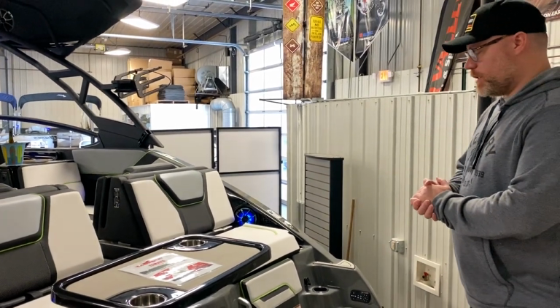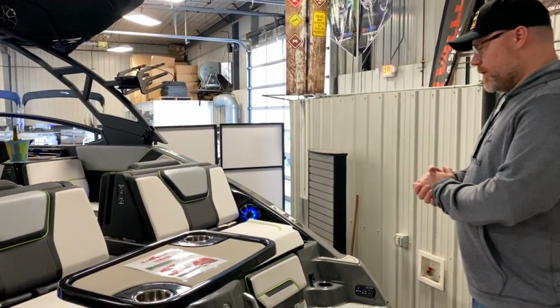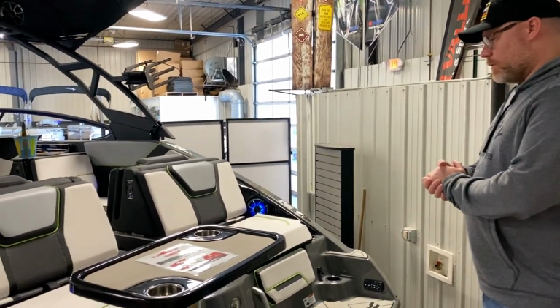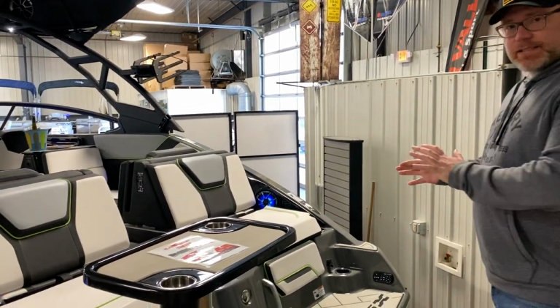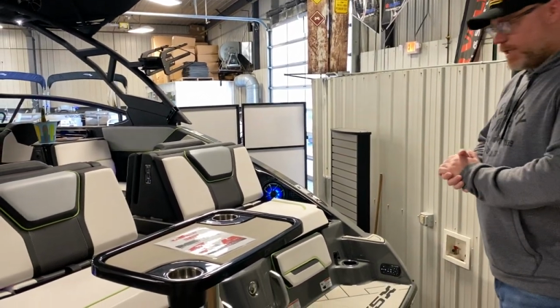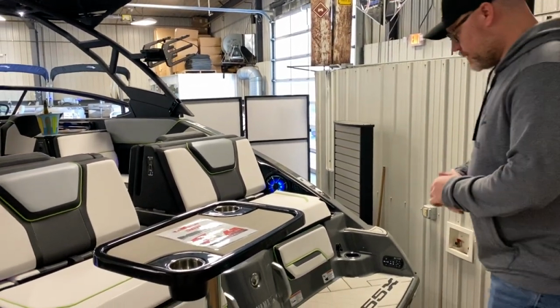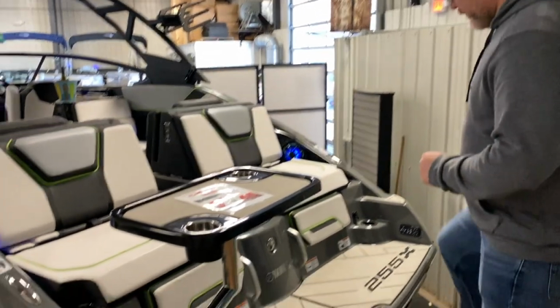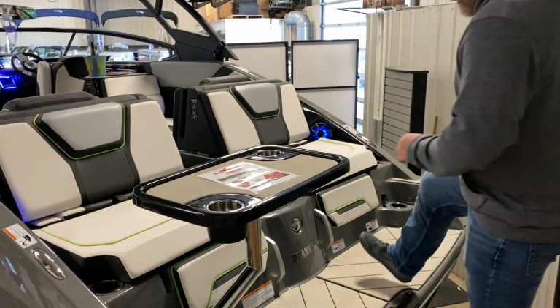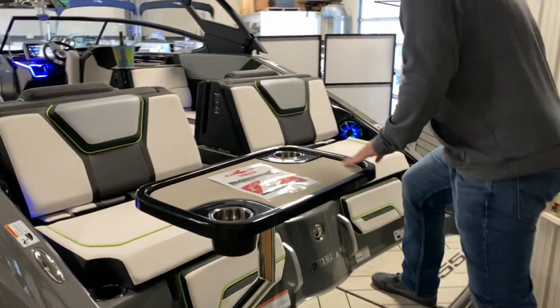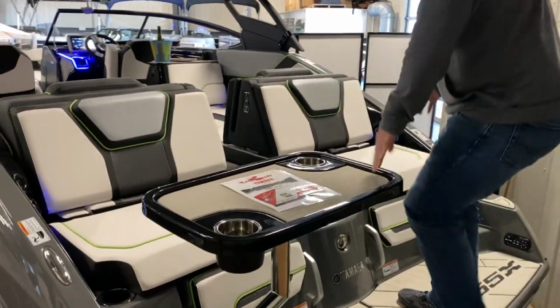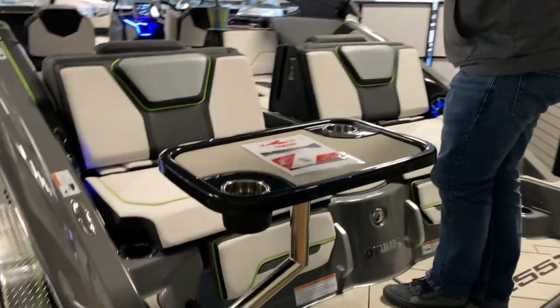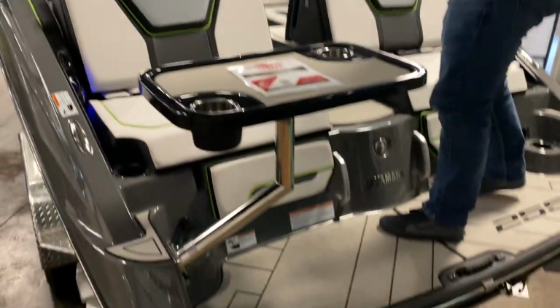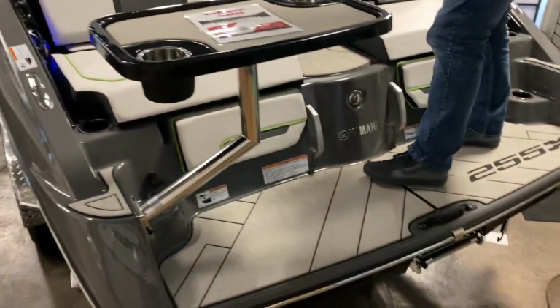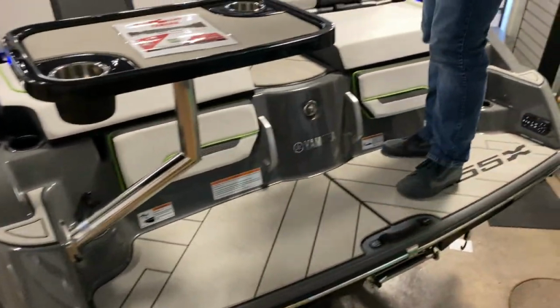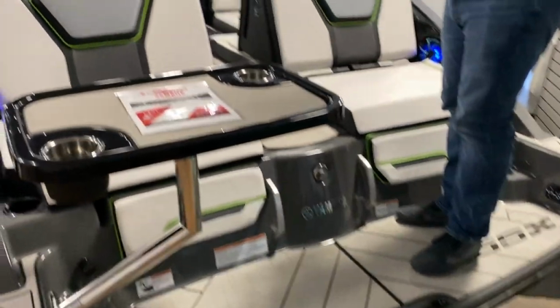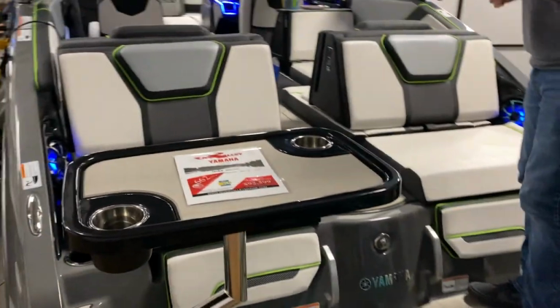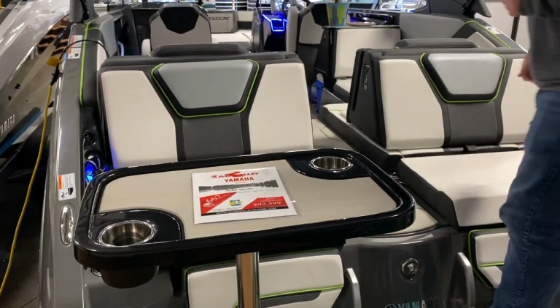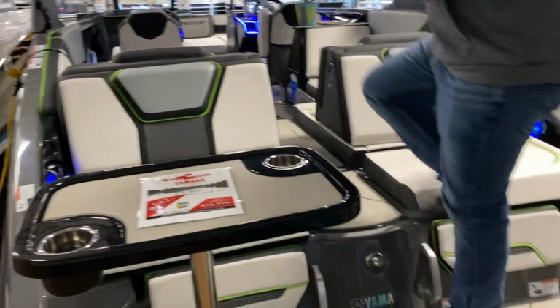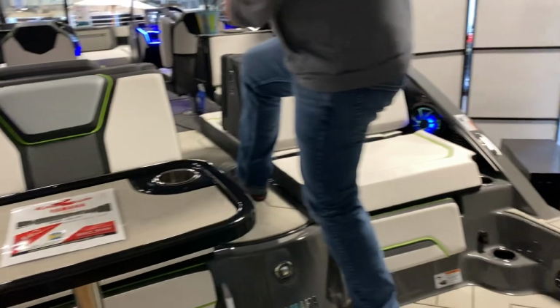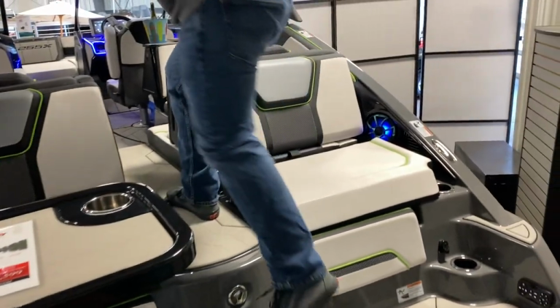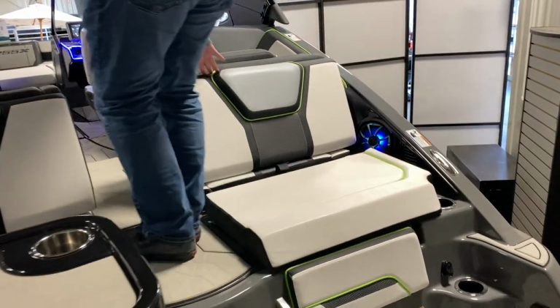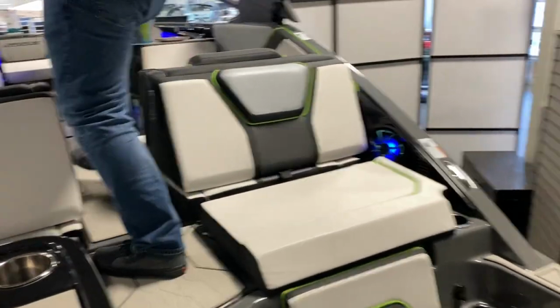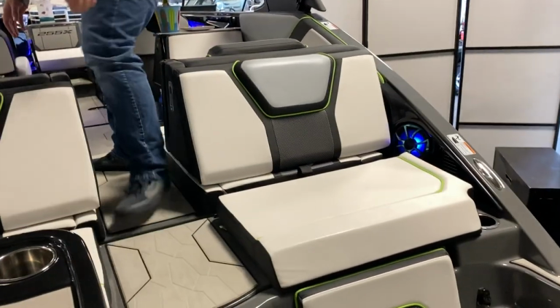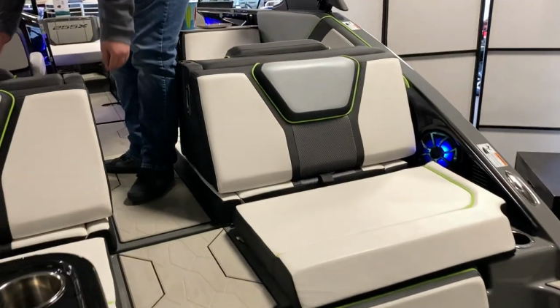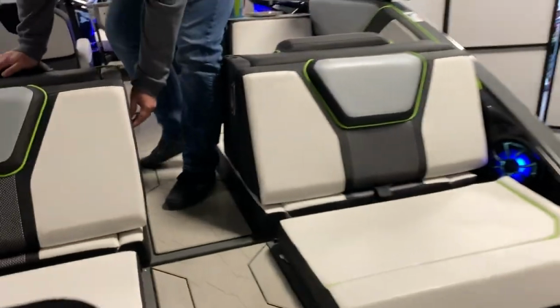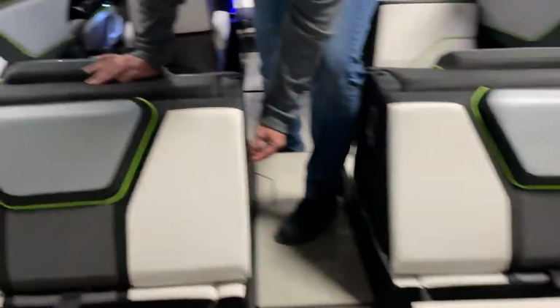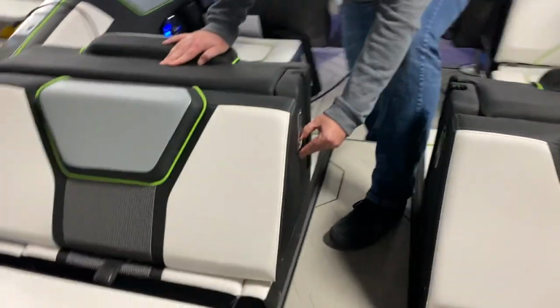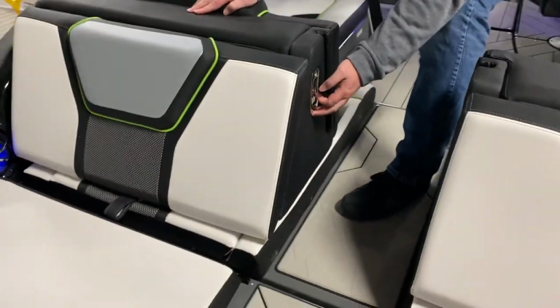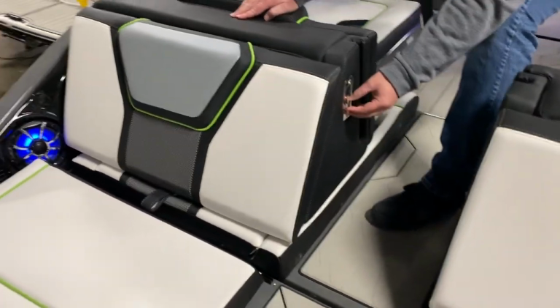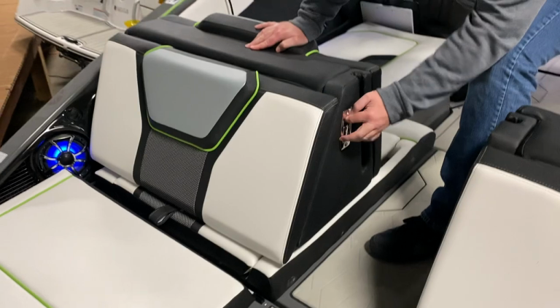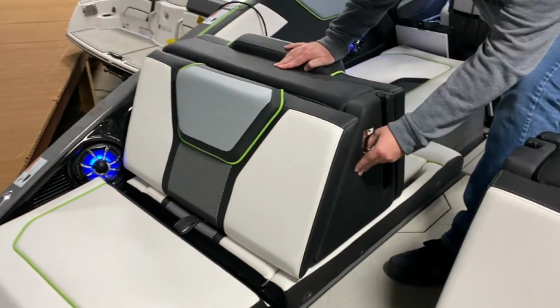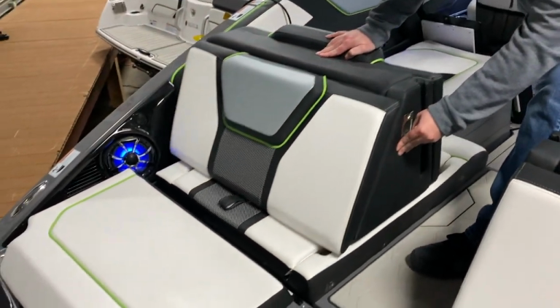On the back you have a really awesome, huge swim platform, and these back seats can convert and slide into chase lounges, which is a really cool feature.